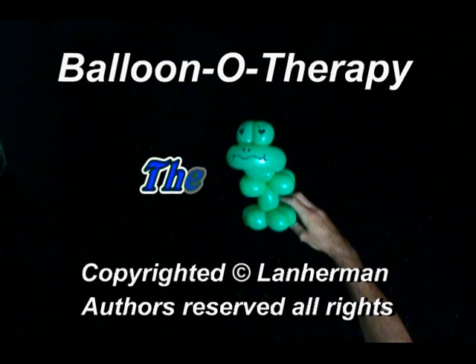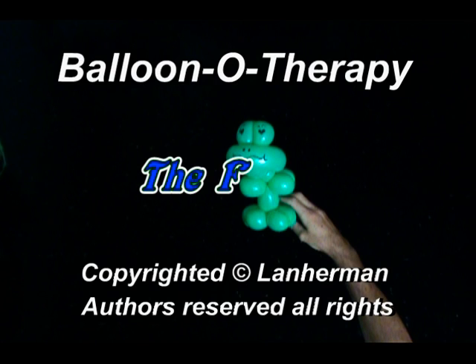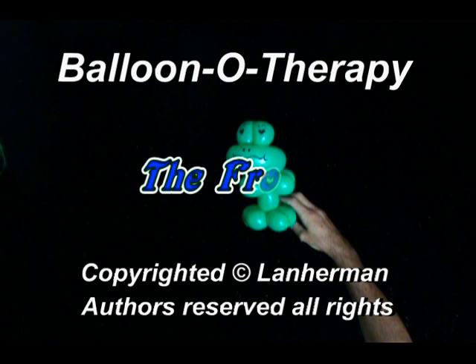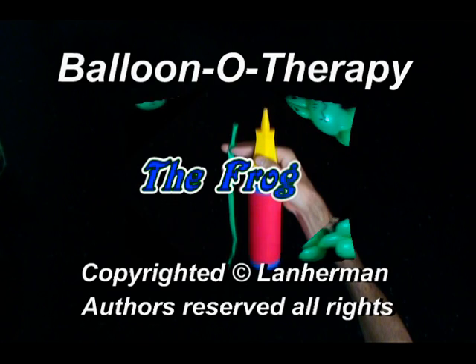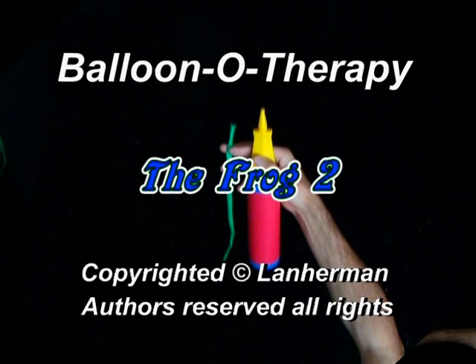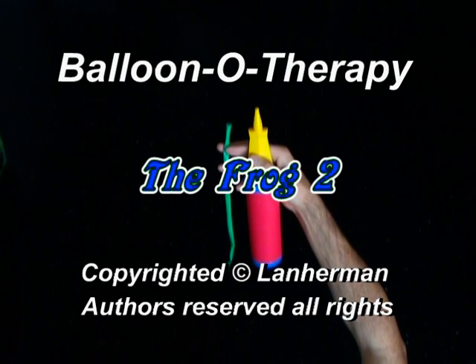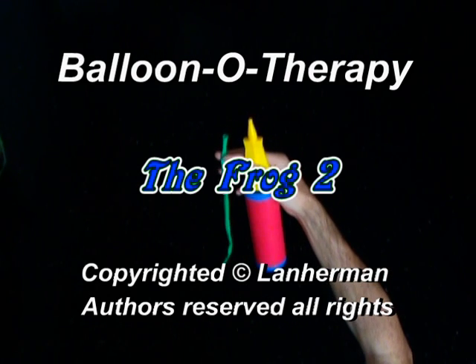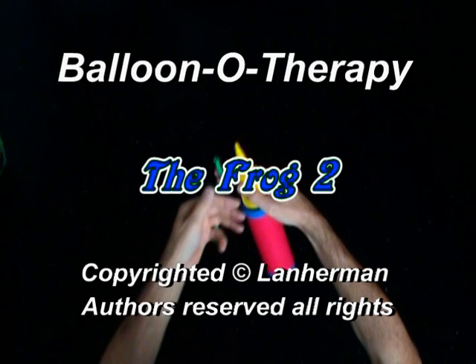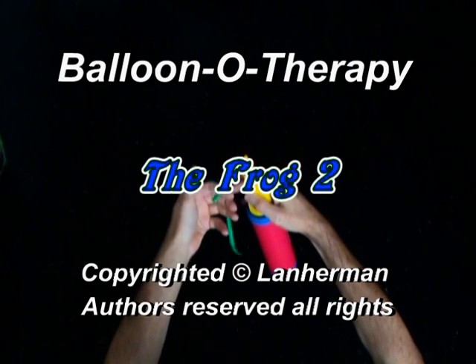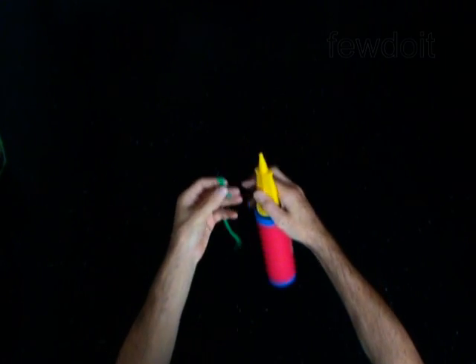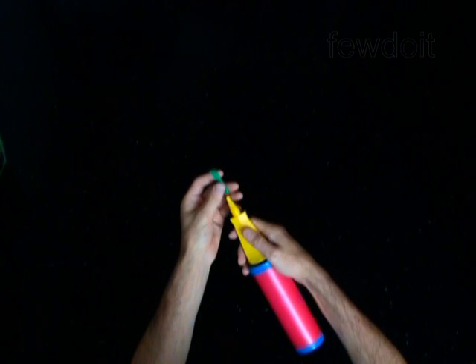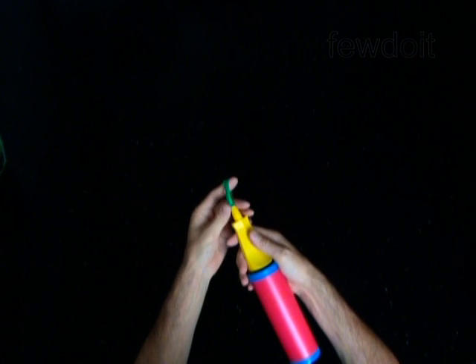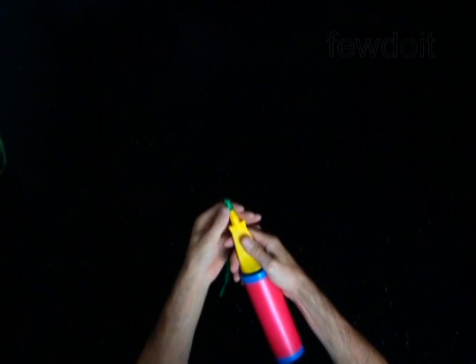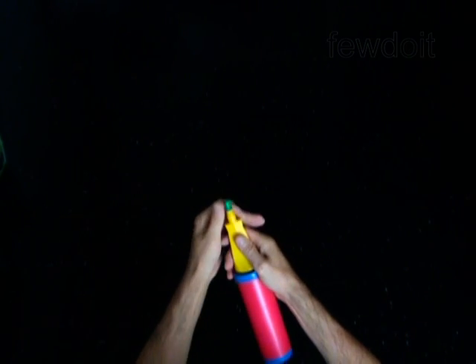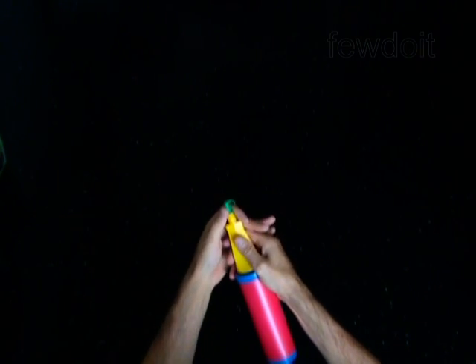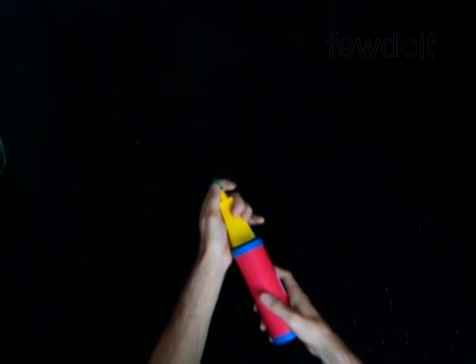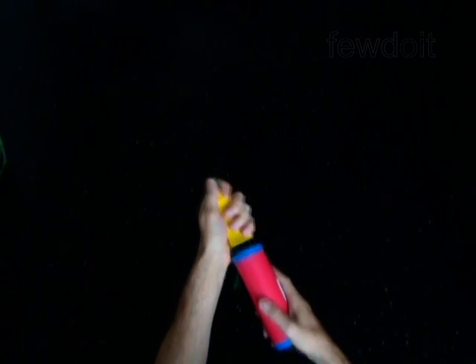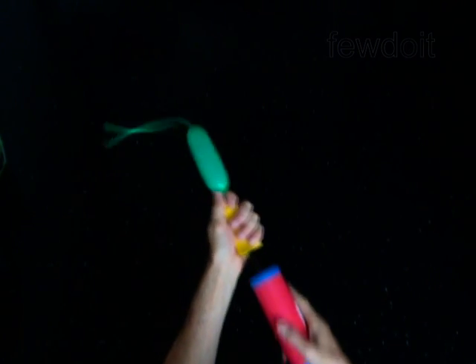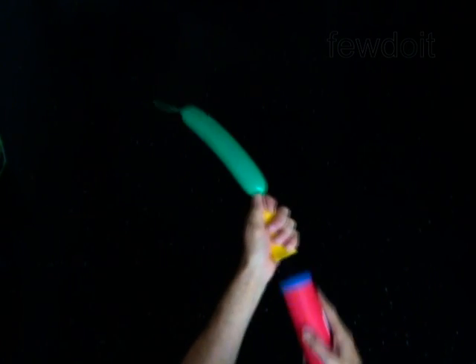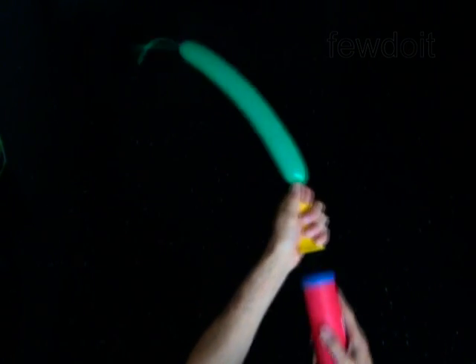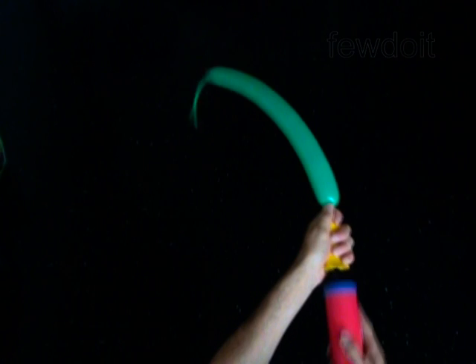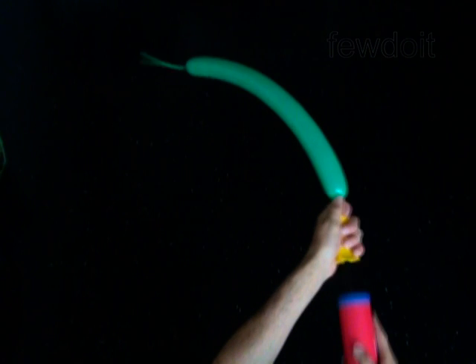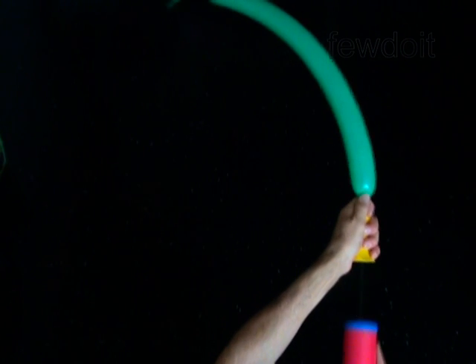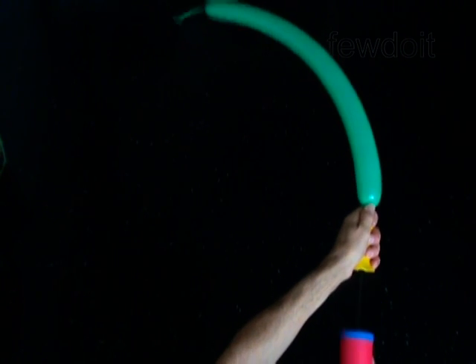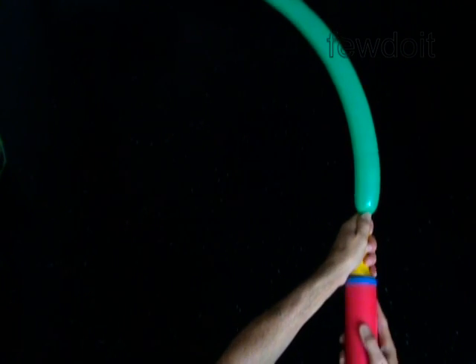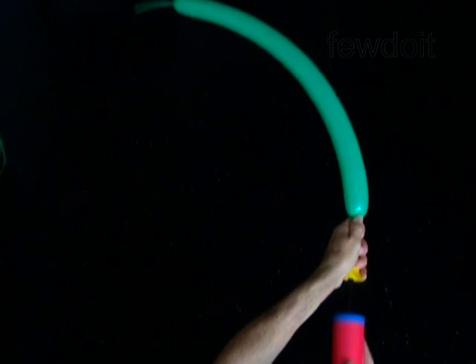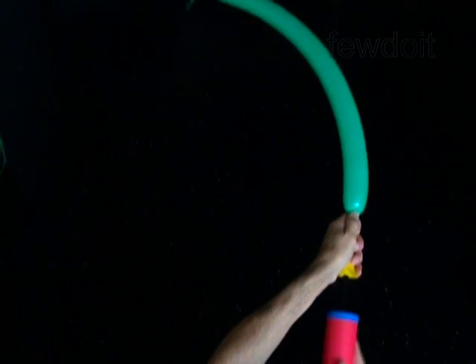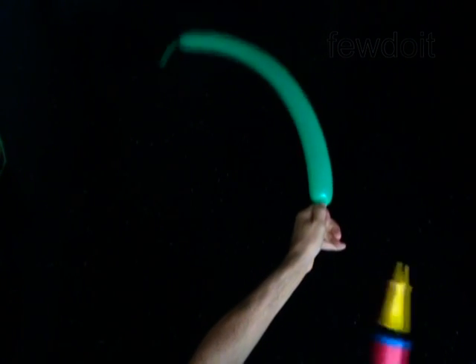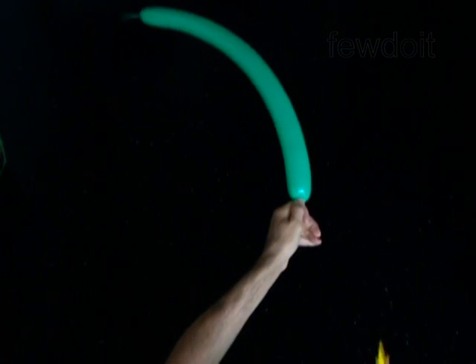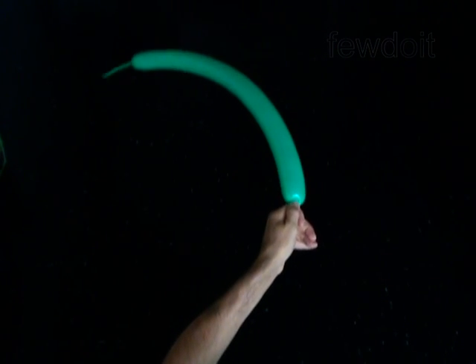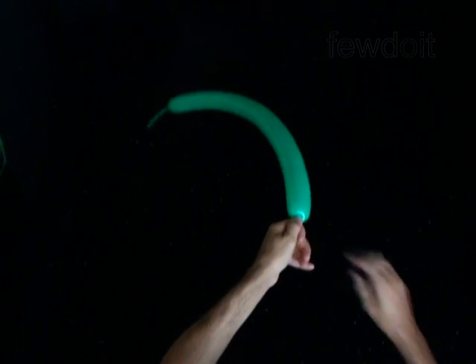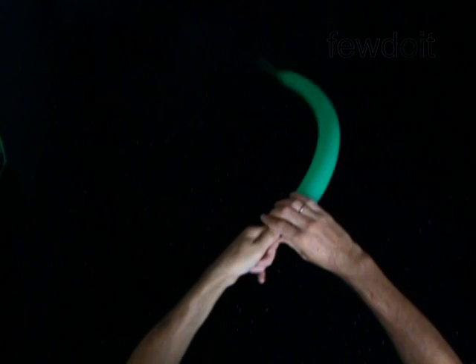Hello. We are going to make a frog. Inflate a balloon leaving a 5 inch flat tail.